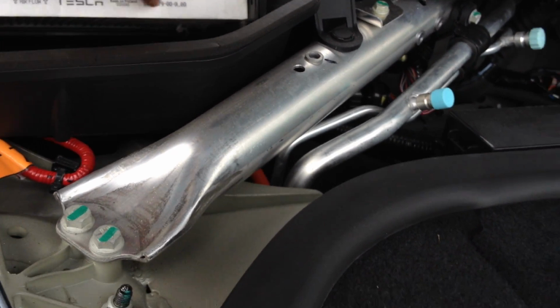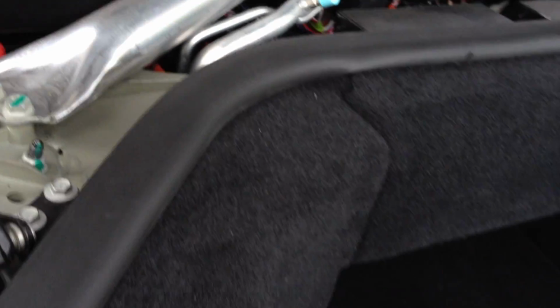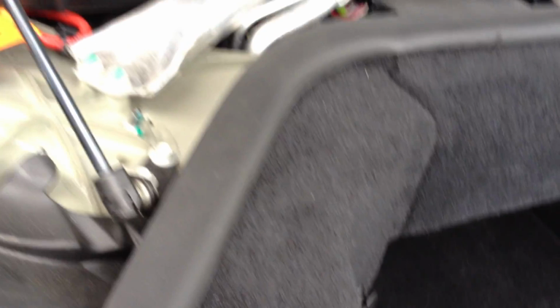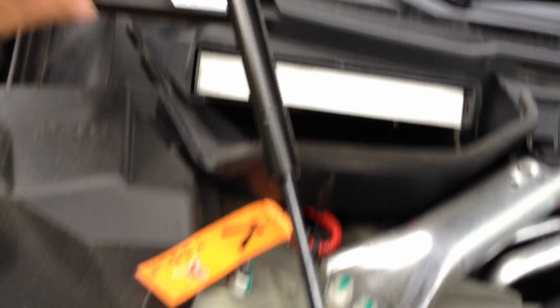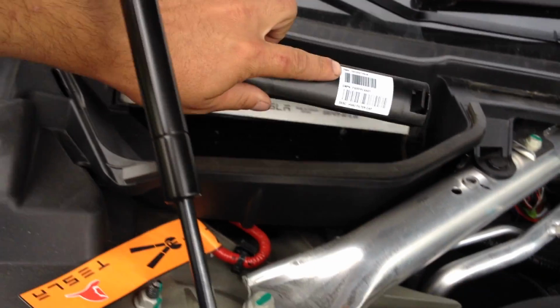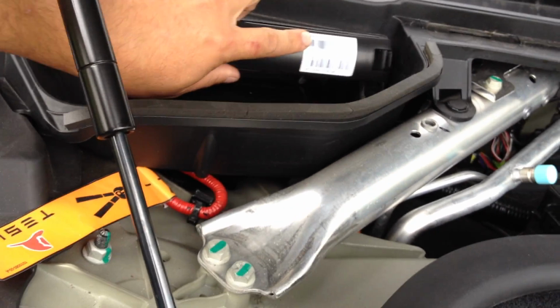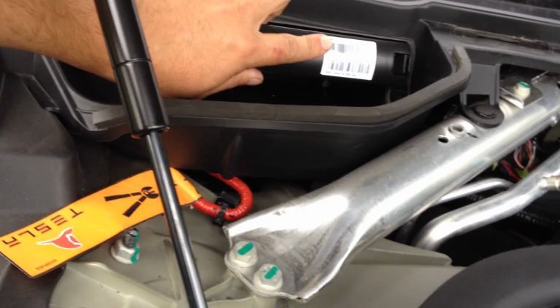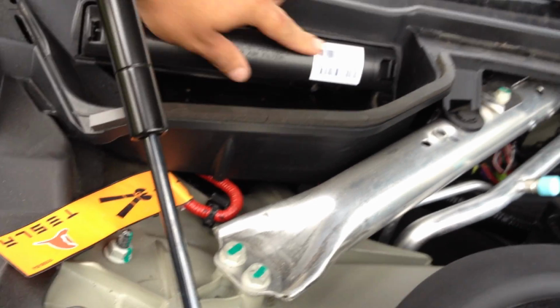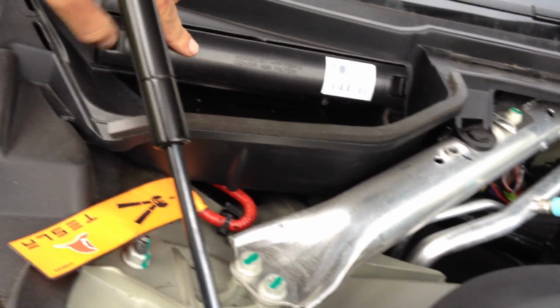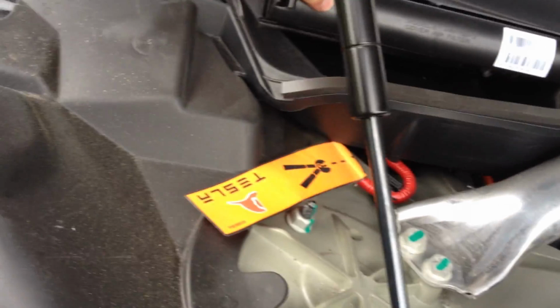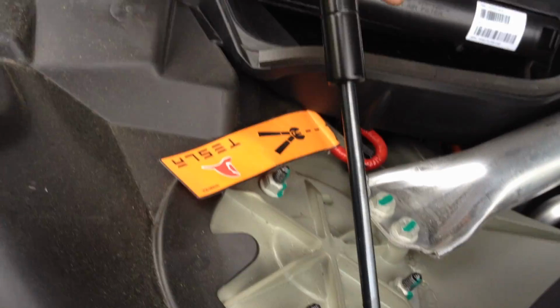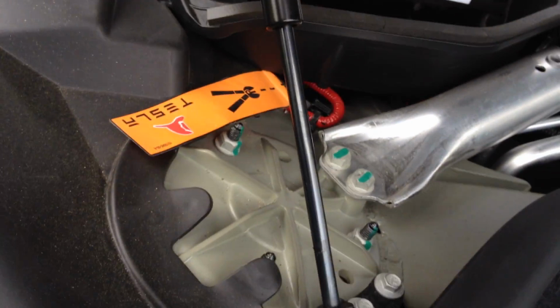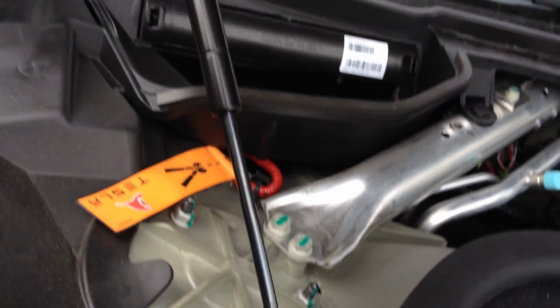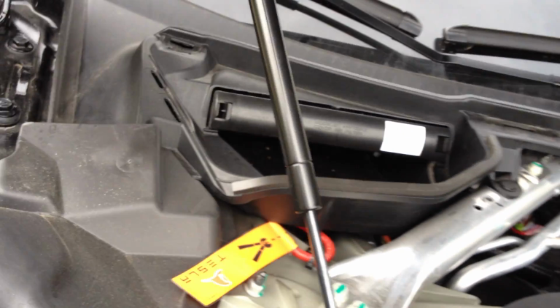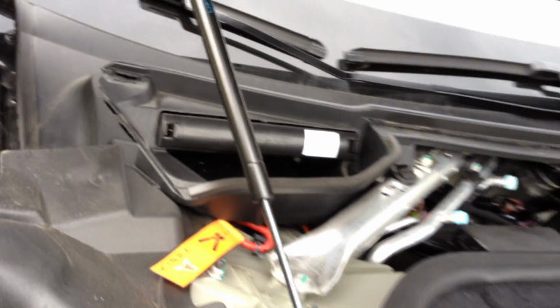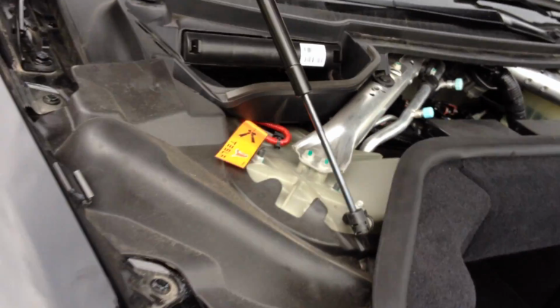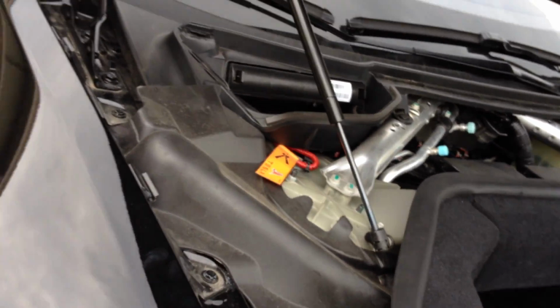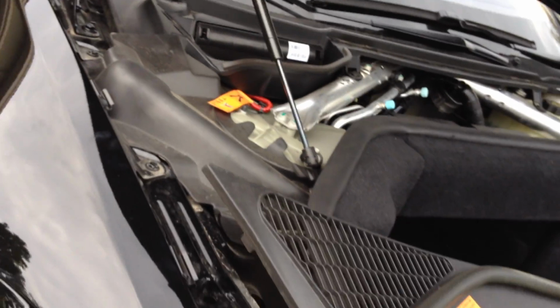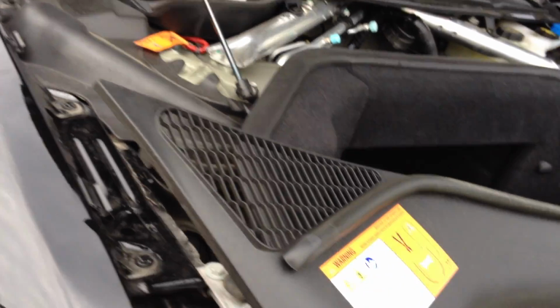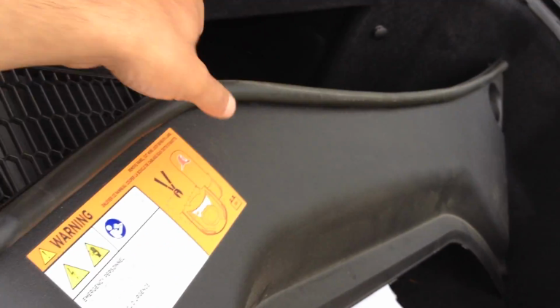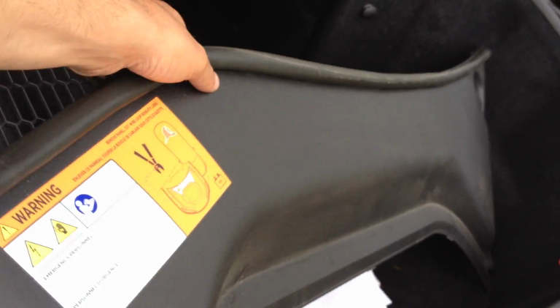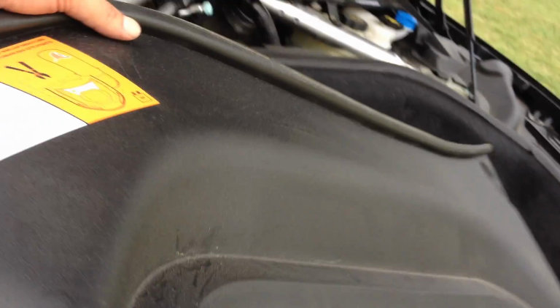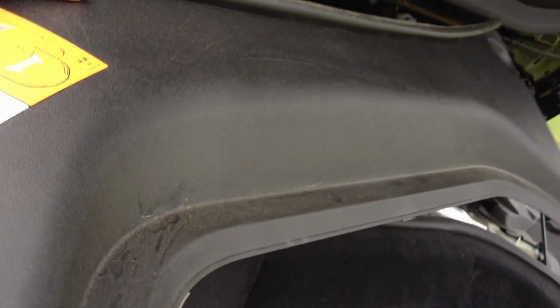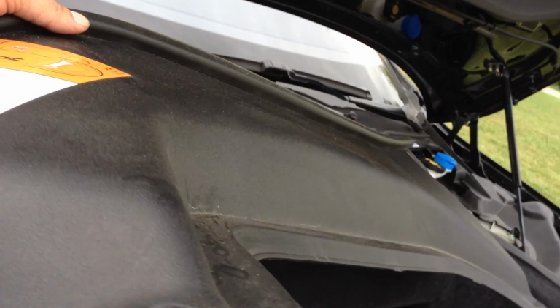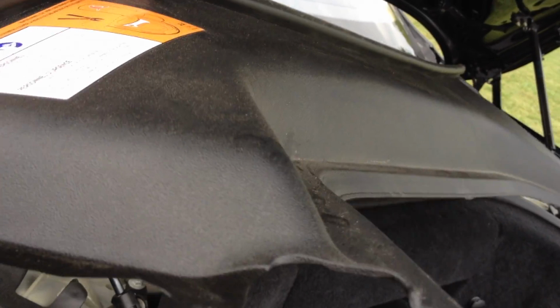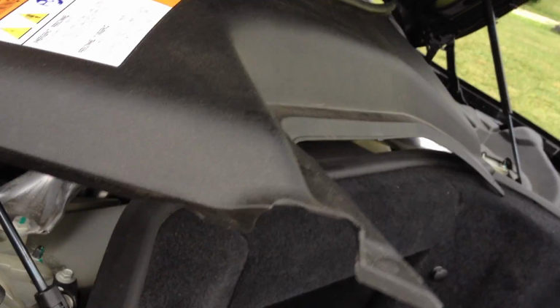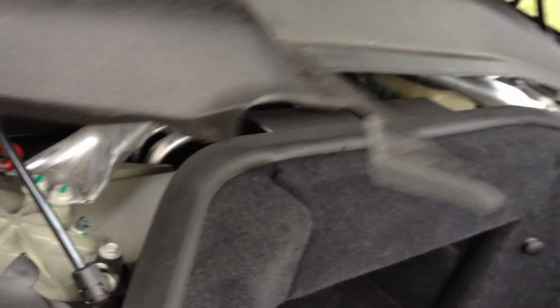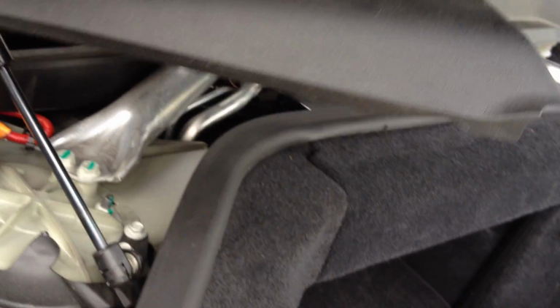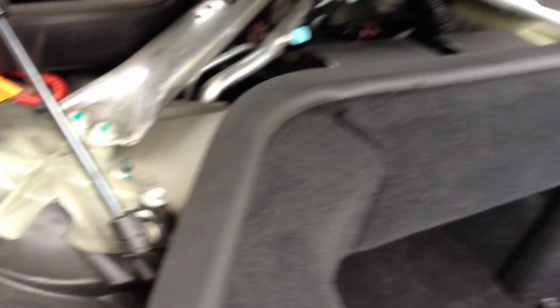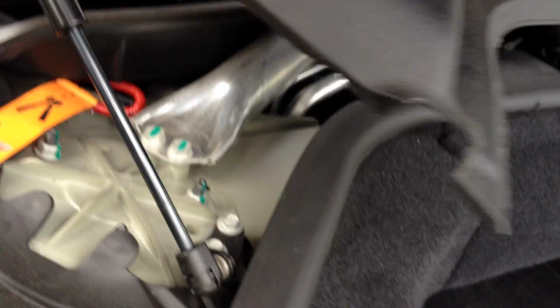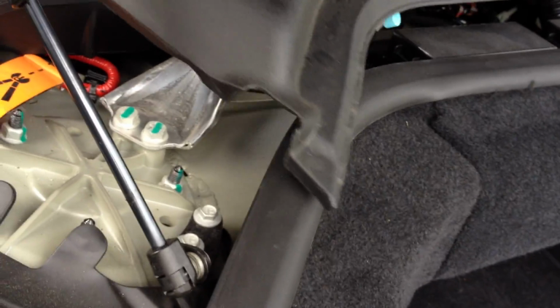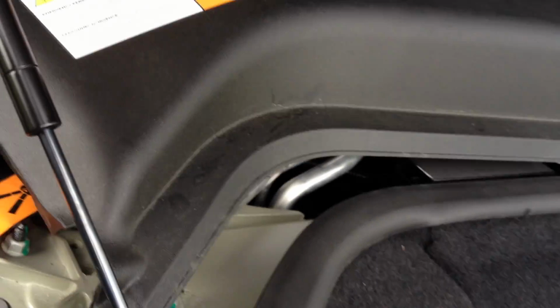Slider back in, or the new one in. I'm obviously going to keep this one in — see how it is in another 5,000 miles. And then just pop your body panels back in, and you are done.